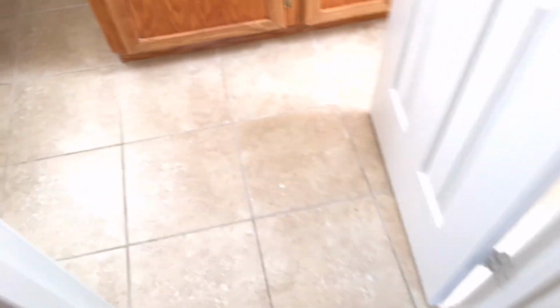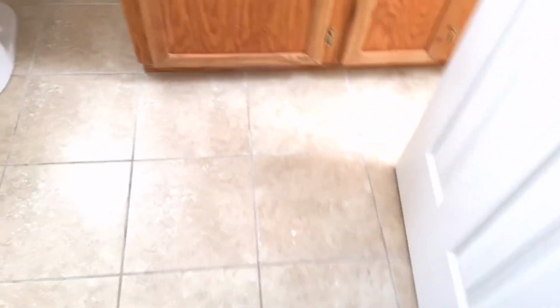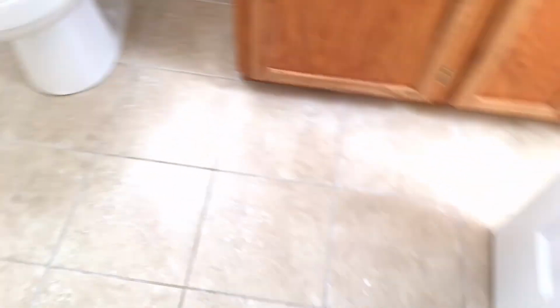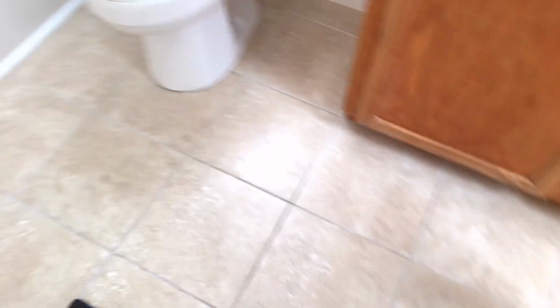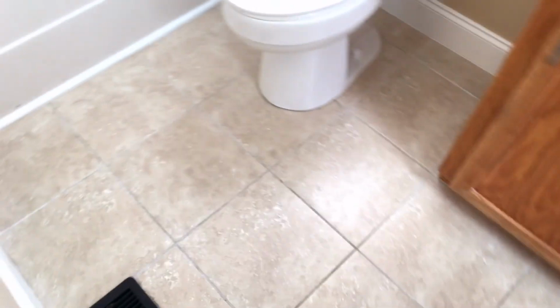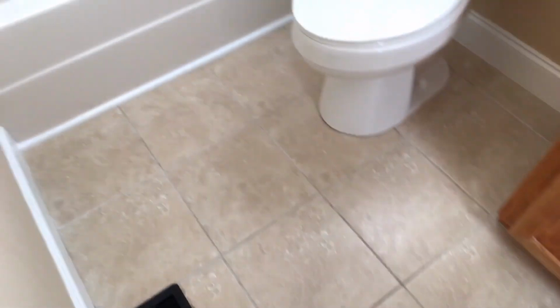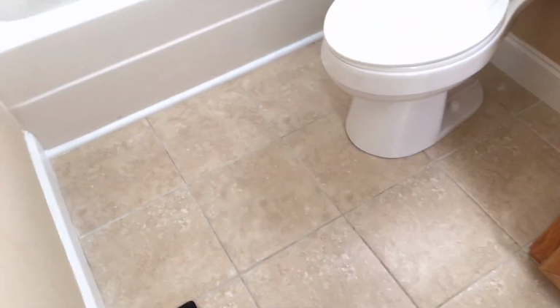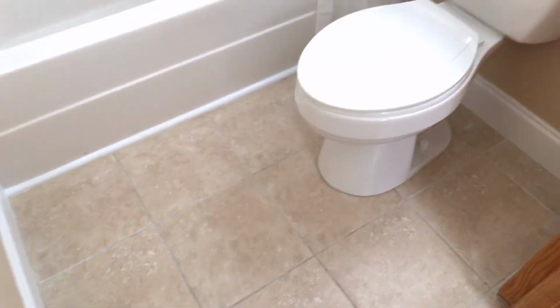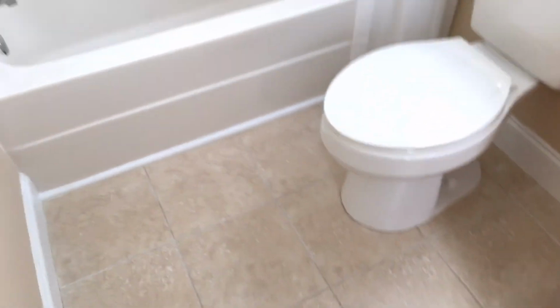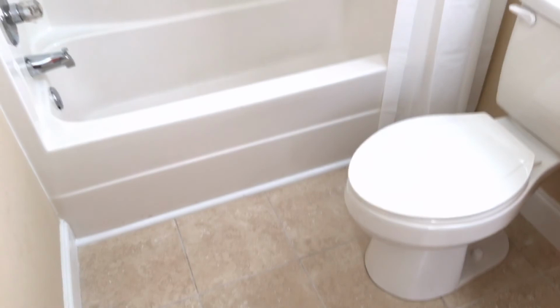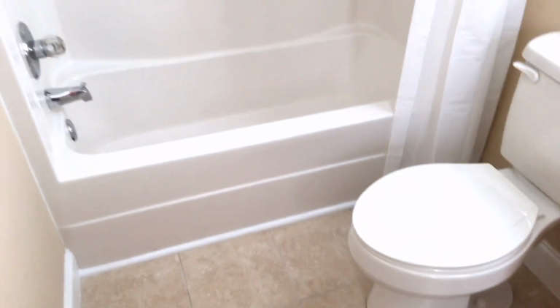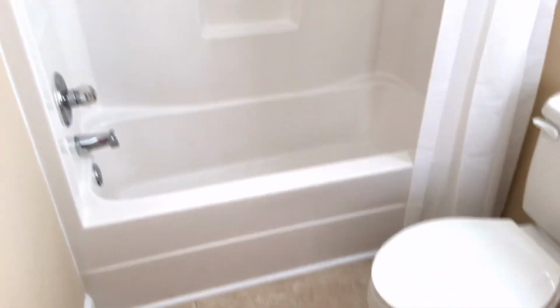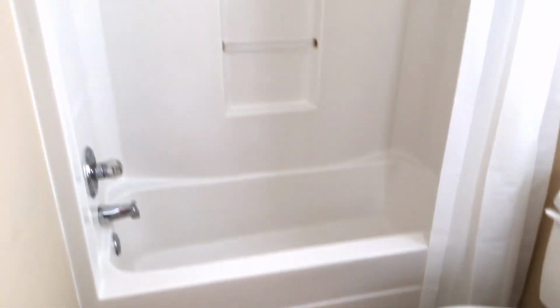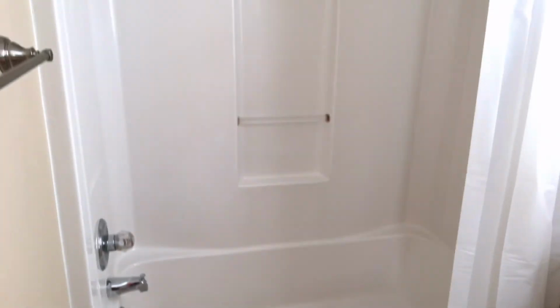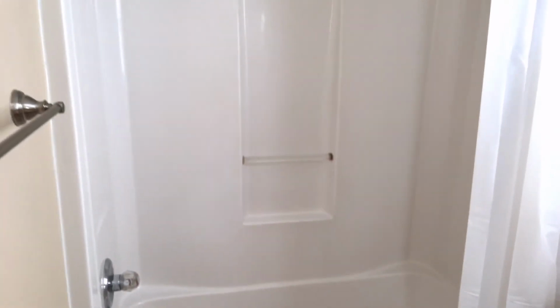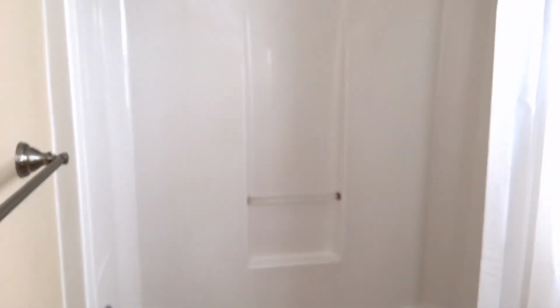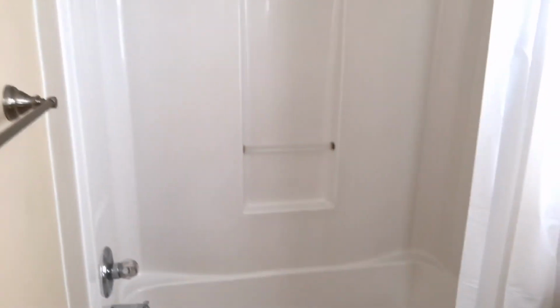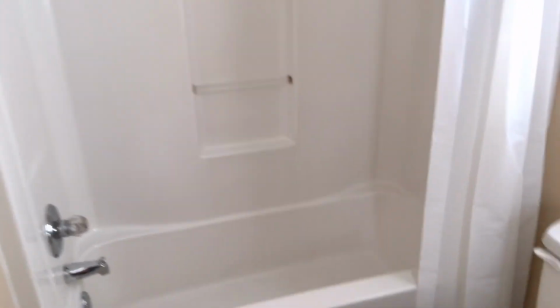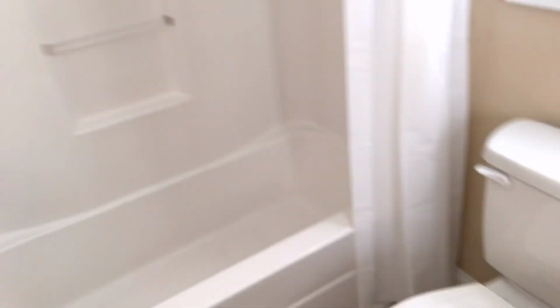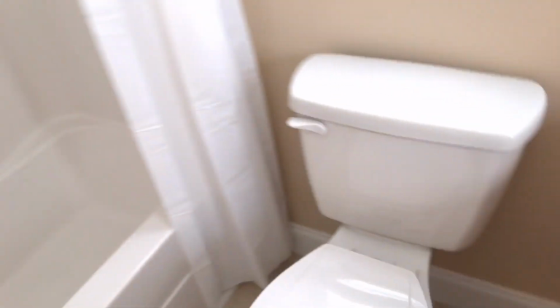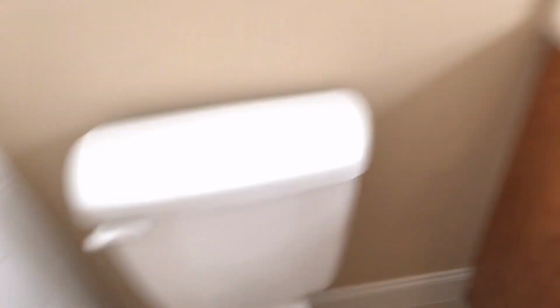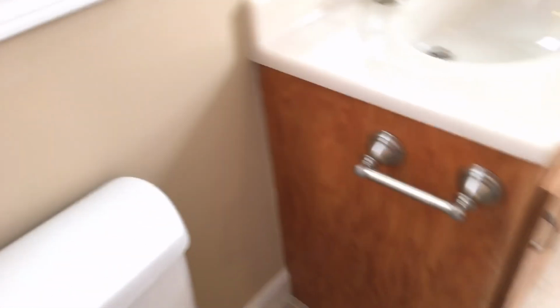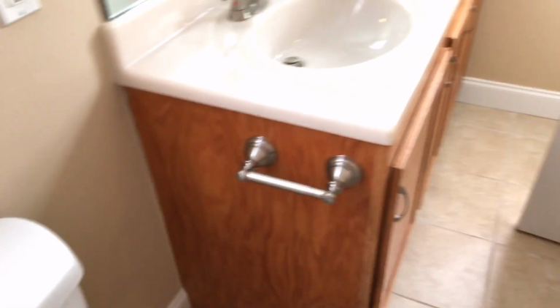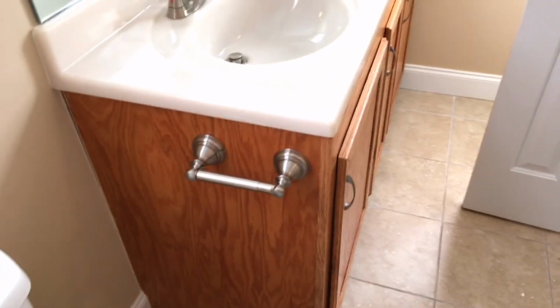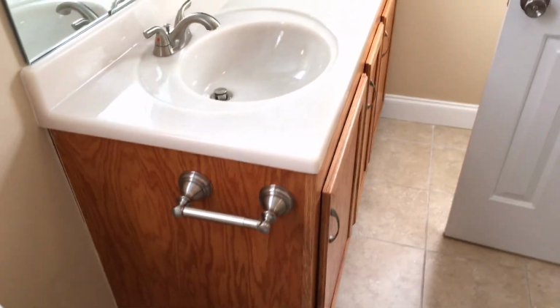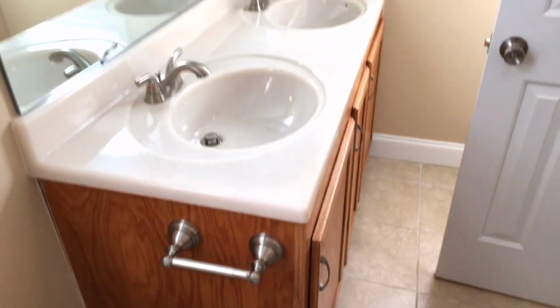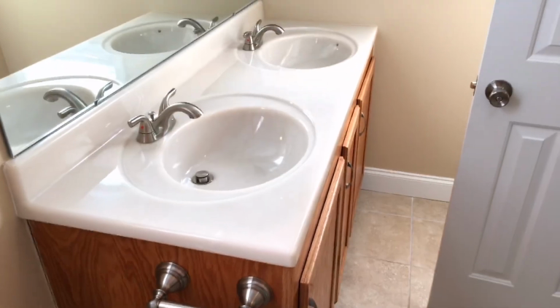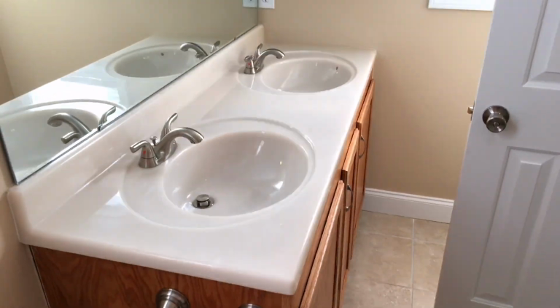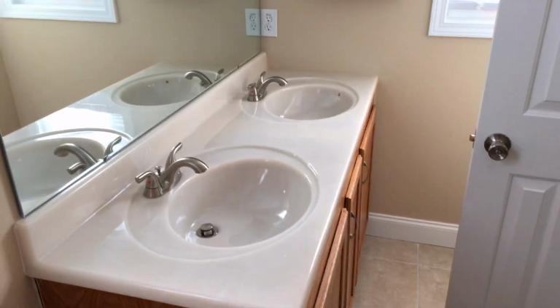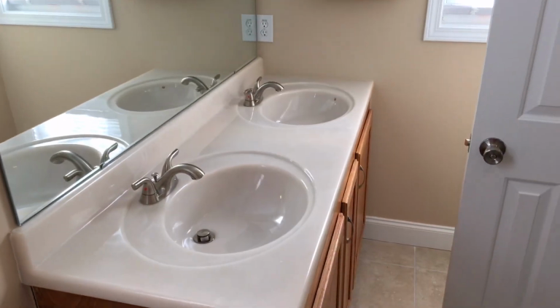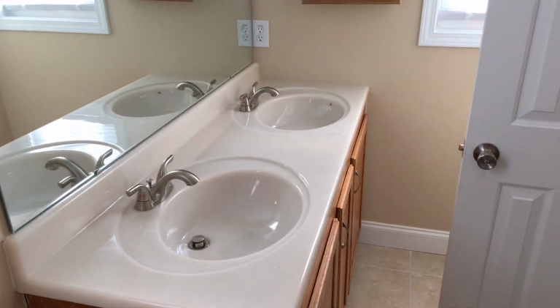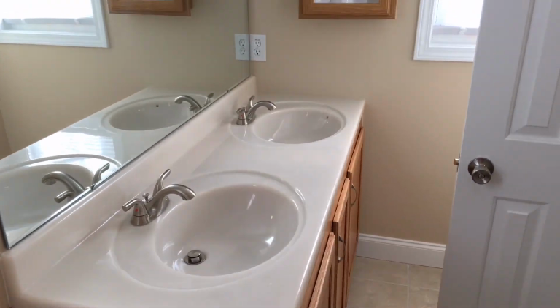There's a really nice tile floor here in the master bathroom, and it is a shower and tub combo. We've also got dual vanities.